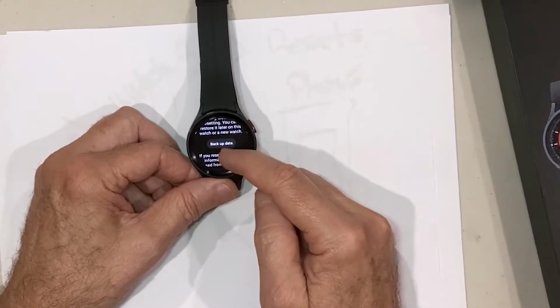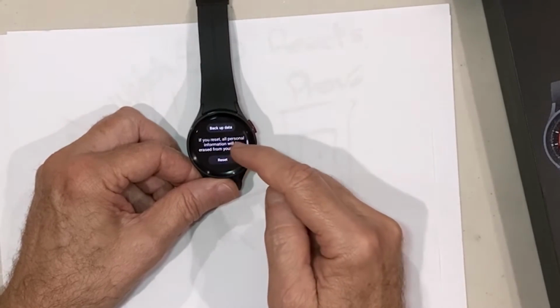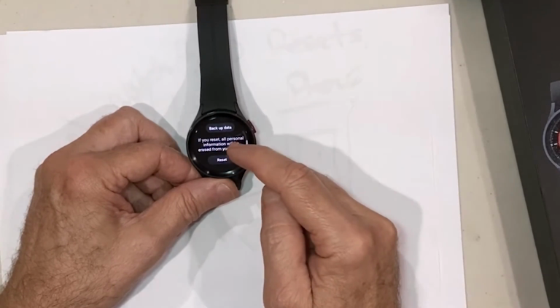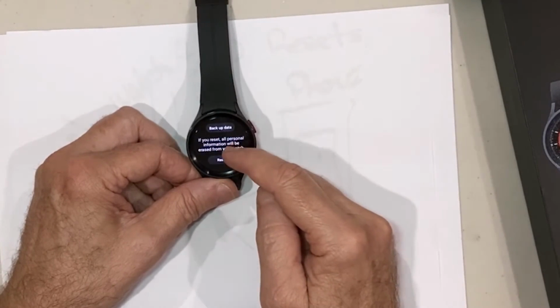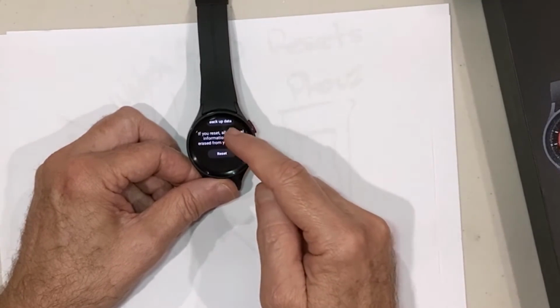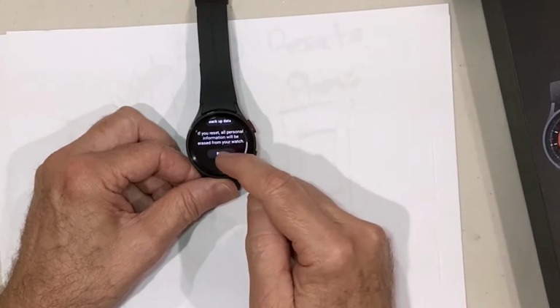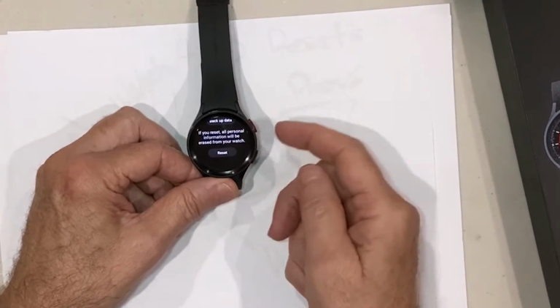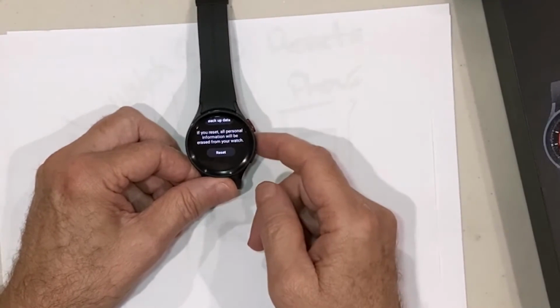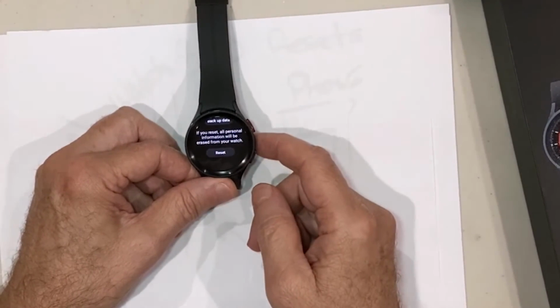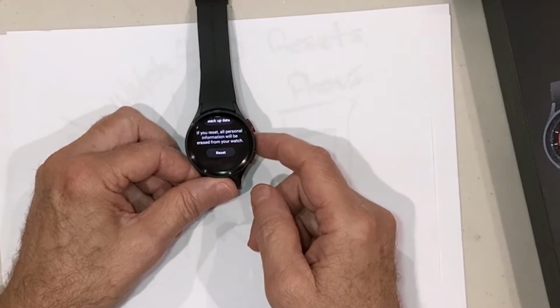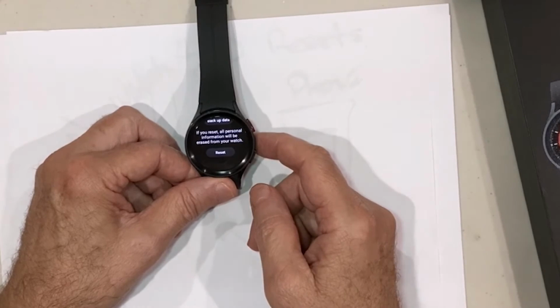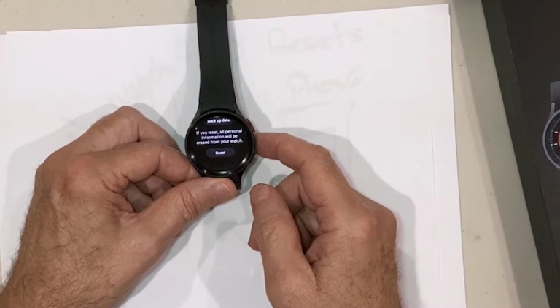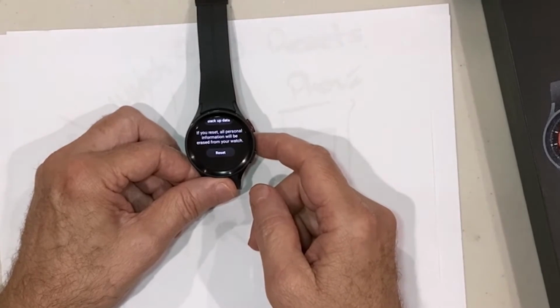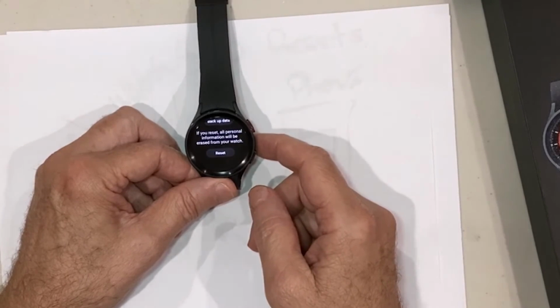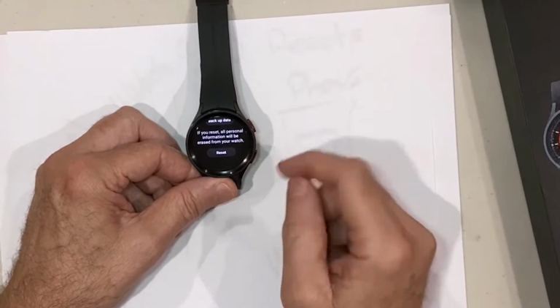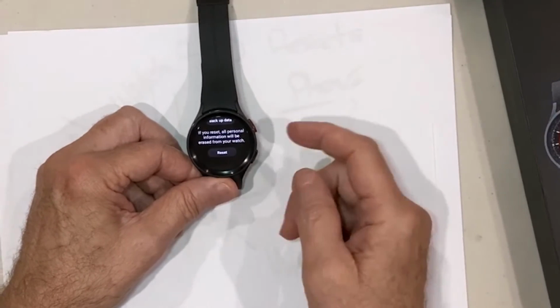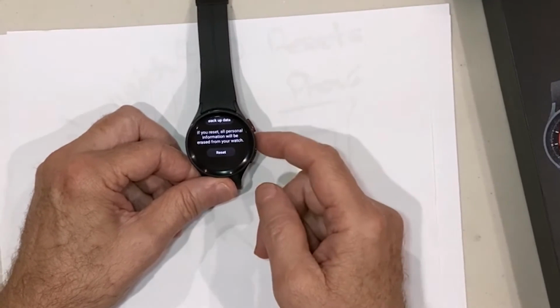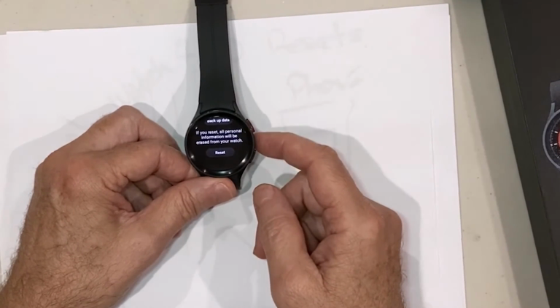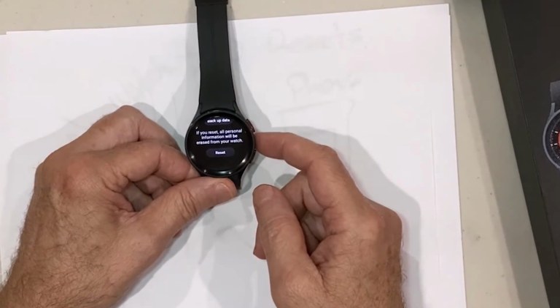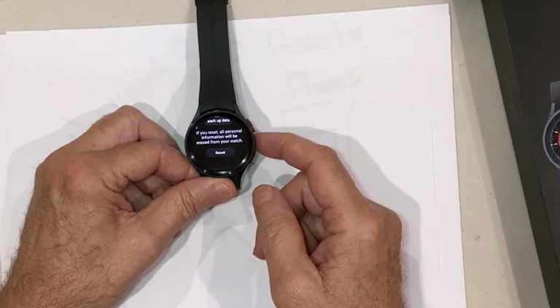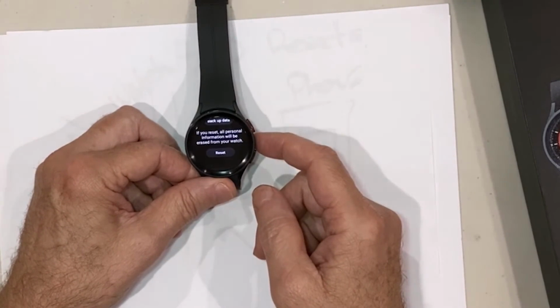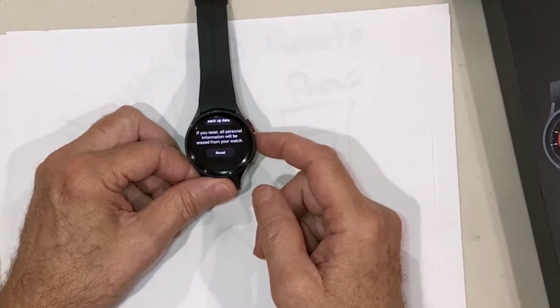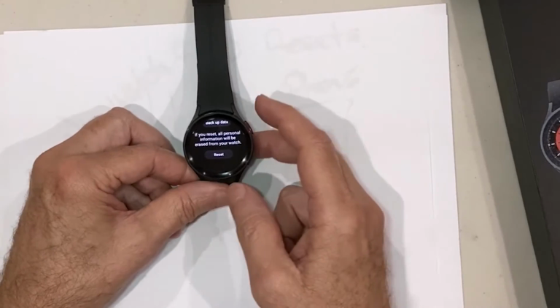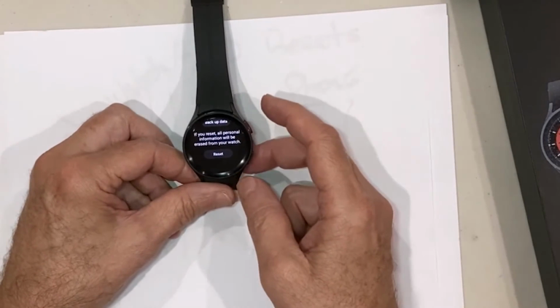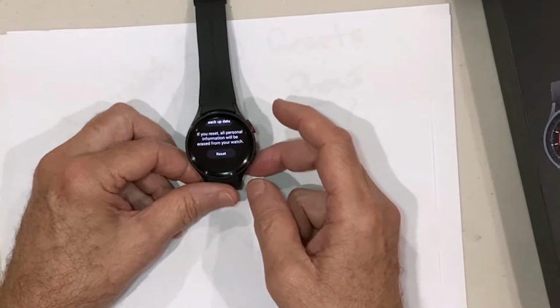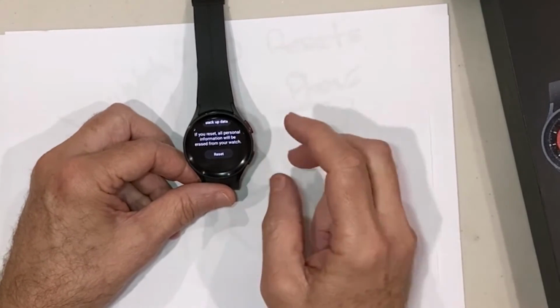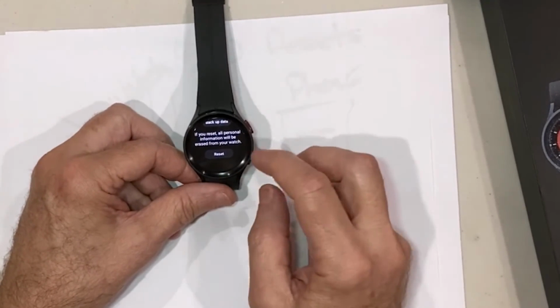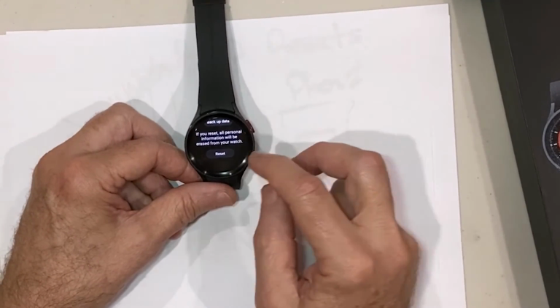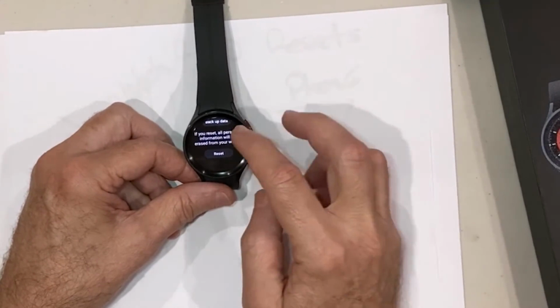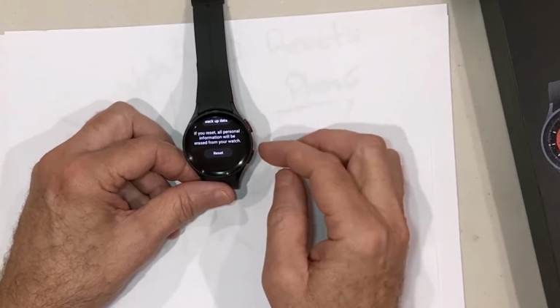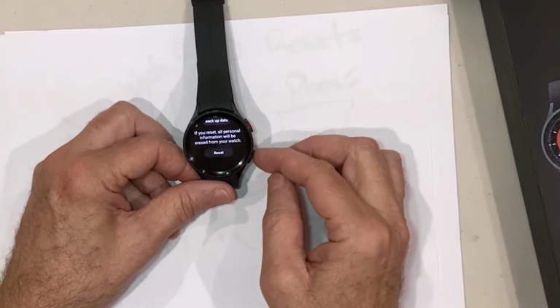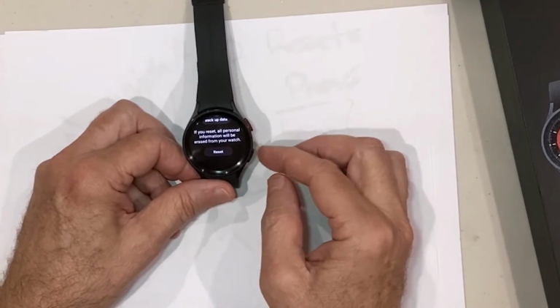Under Reset, you get an option to do a backup of your data if you want to recover it. If not, just click the Reset button and you'll go through the same process as before — it will factory reset your device. Okay, let's go back home.